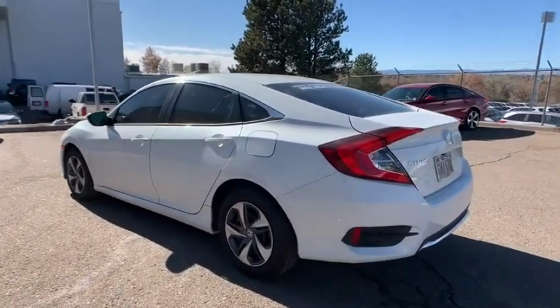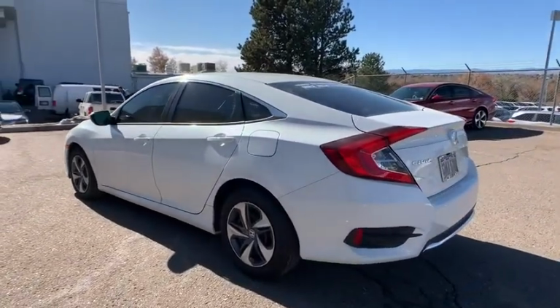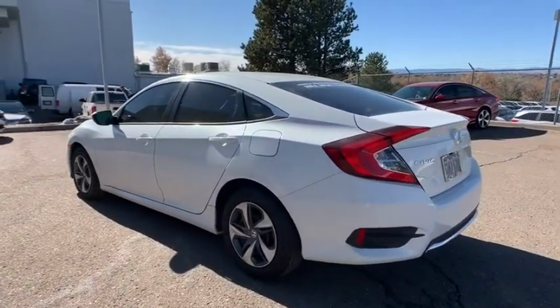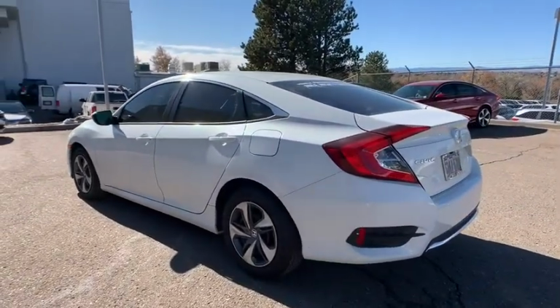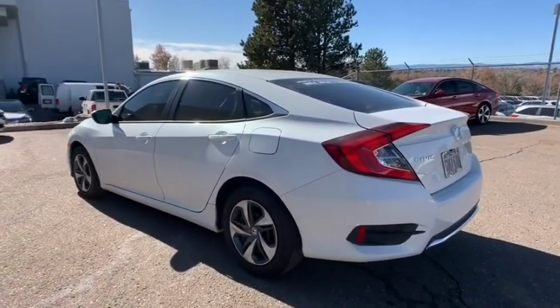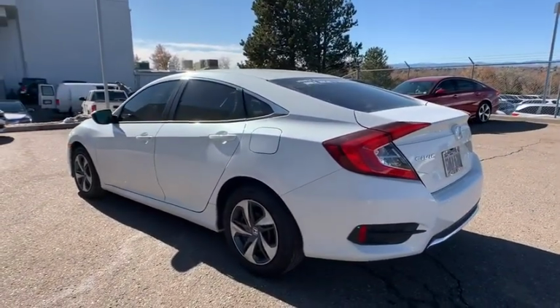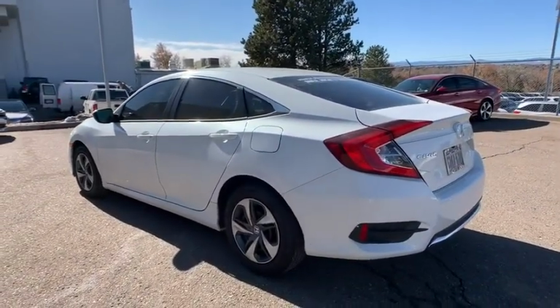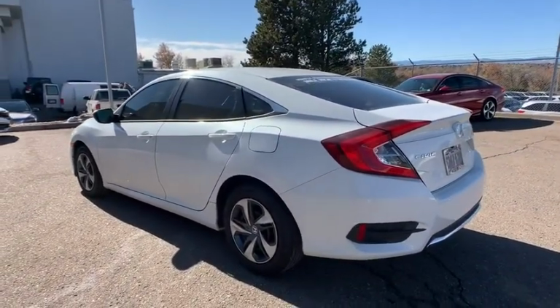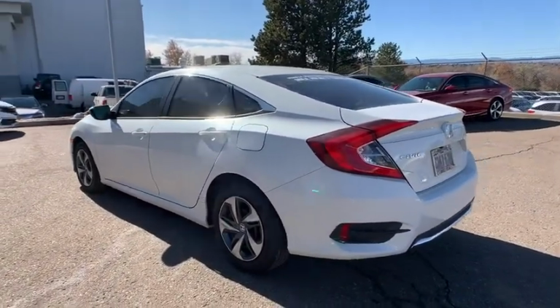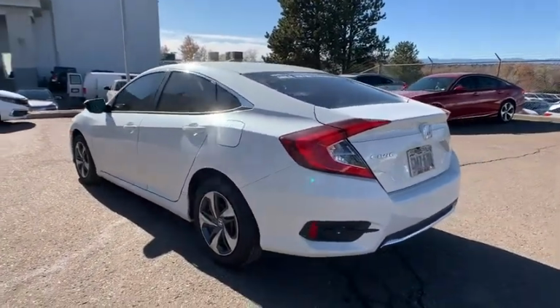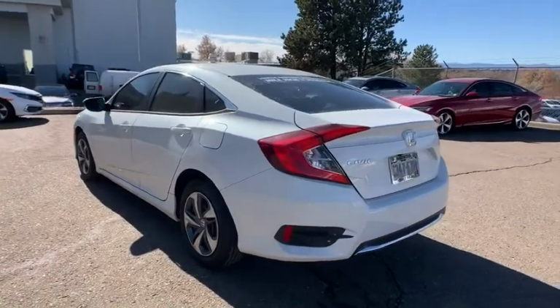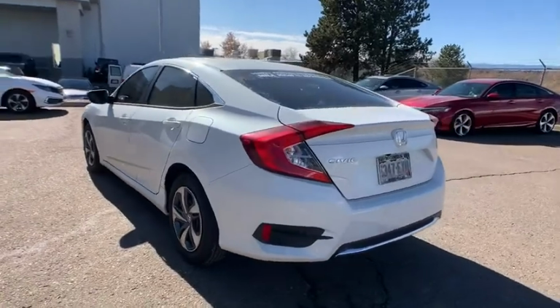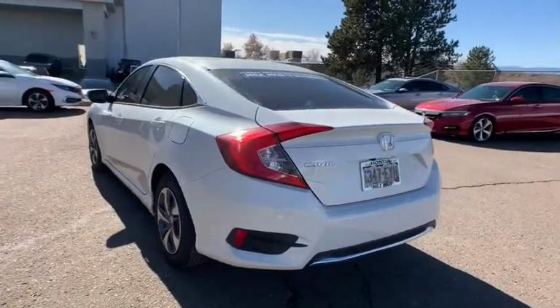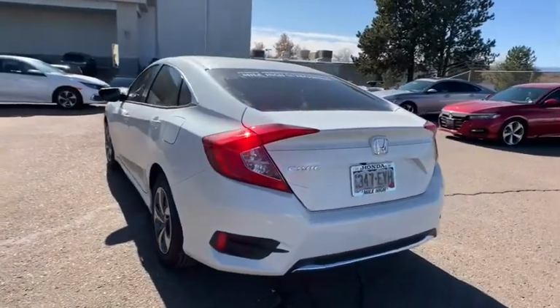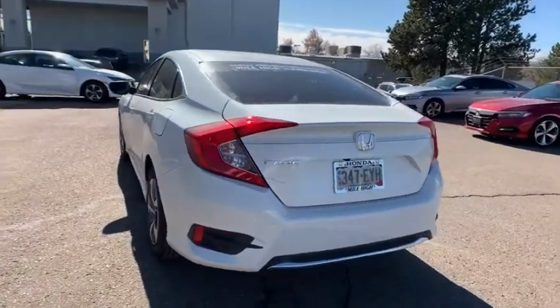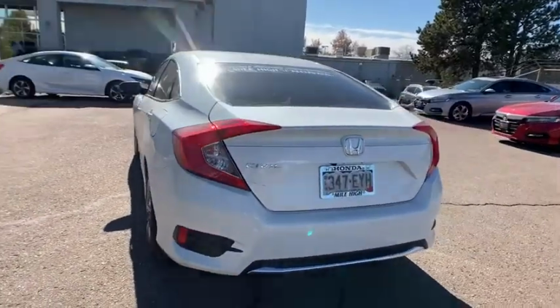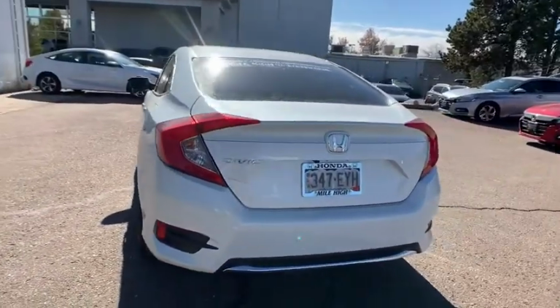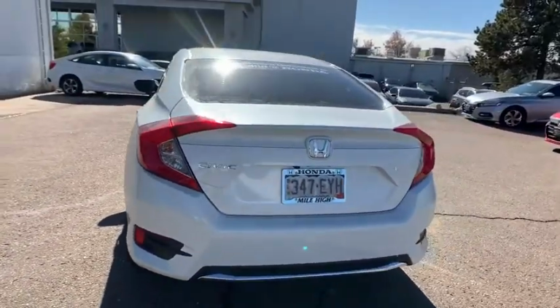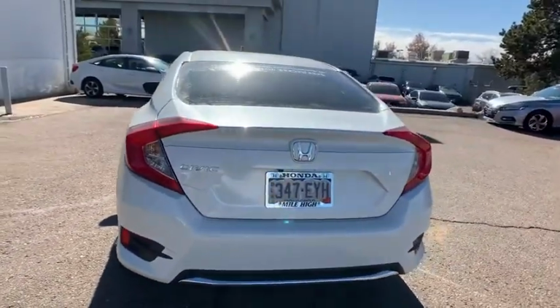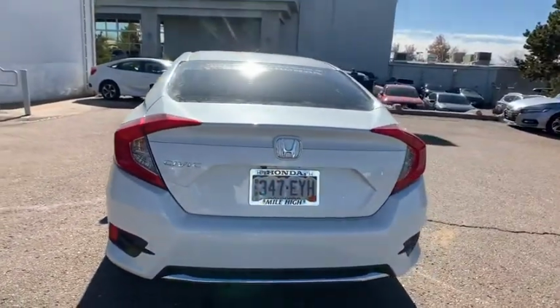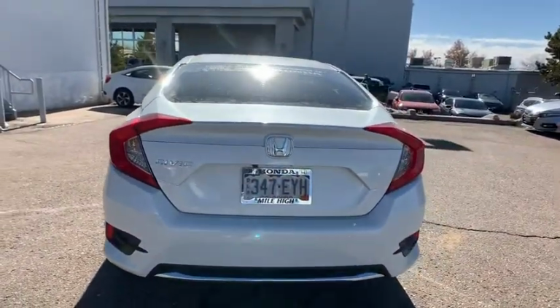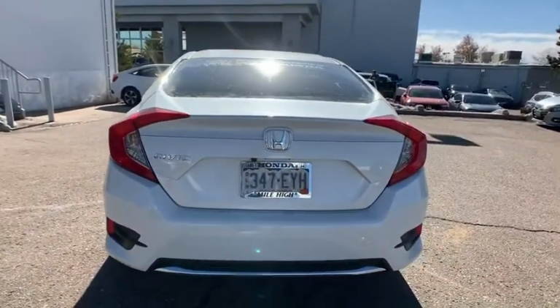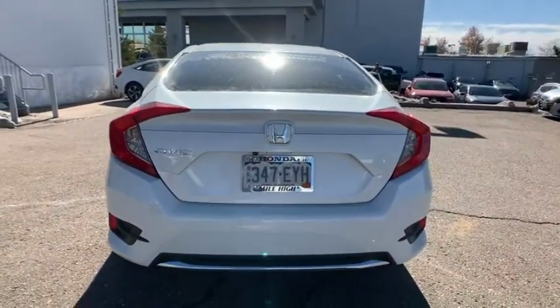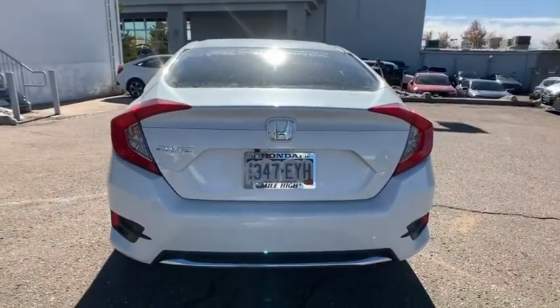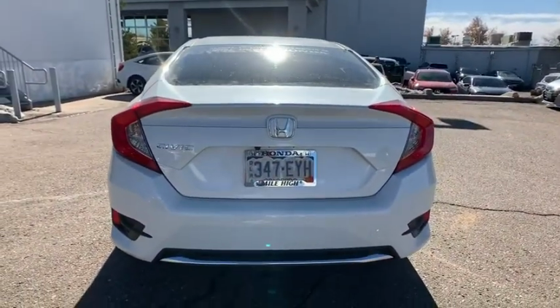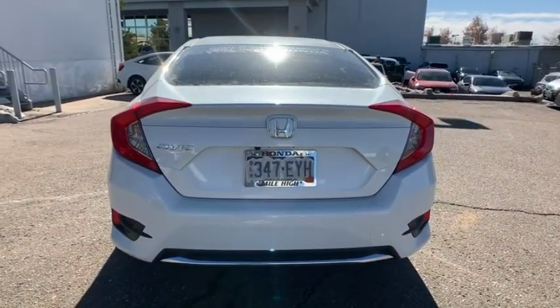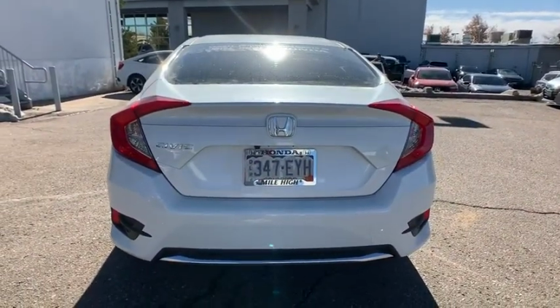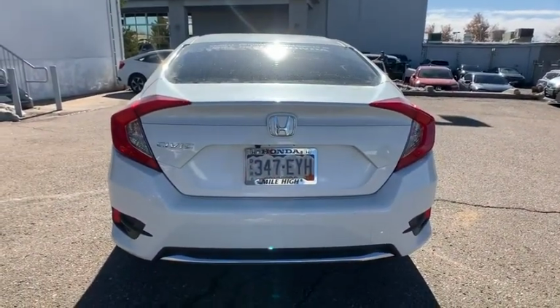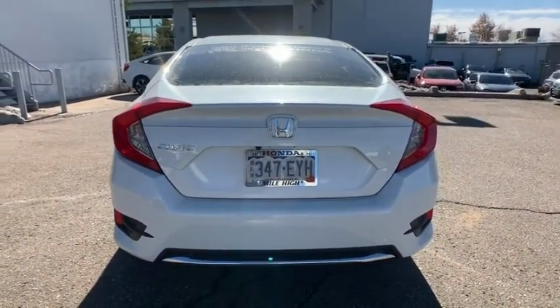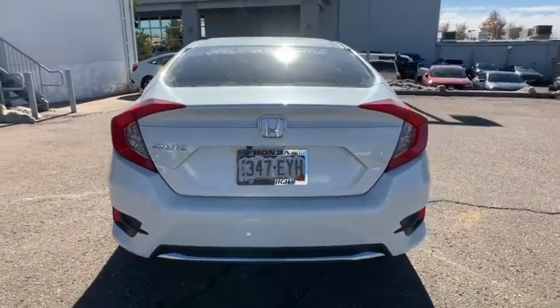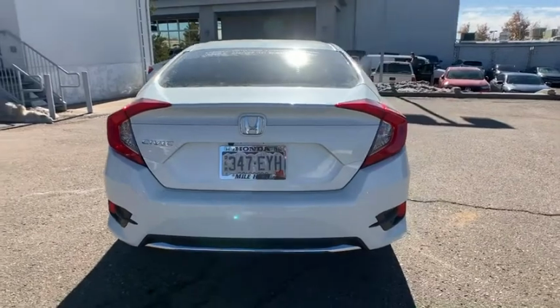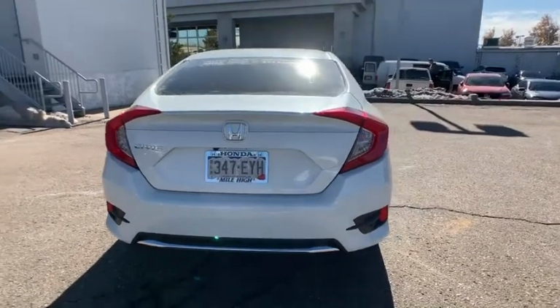impressive fuel efficiency, powerful performance, and advanced safety and connectivity technology. Best of all, it's simply a joy to drive.